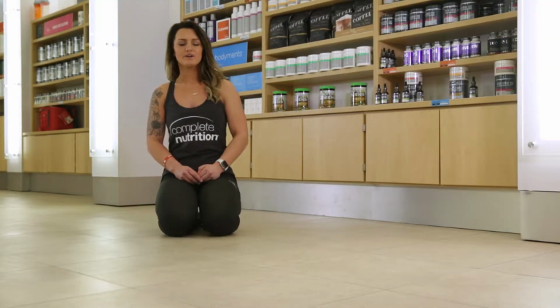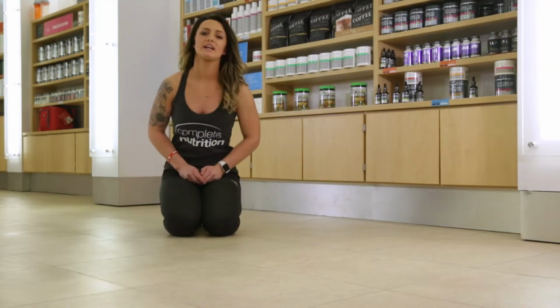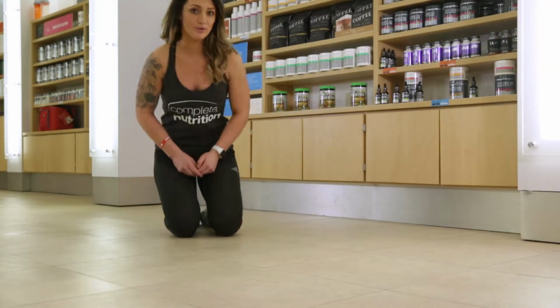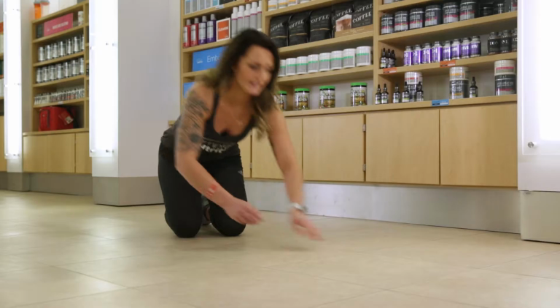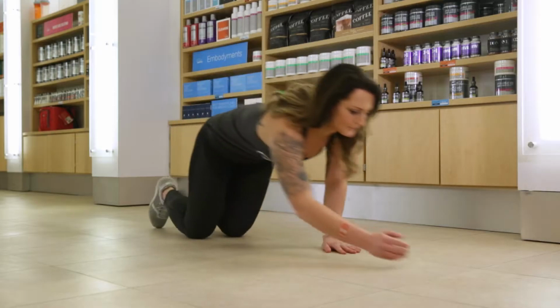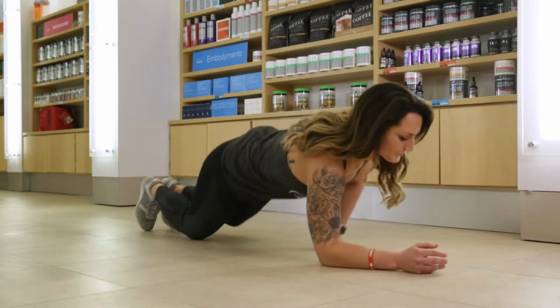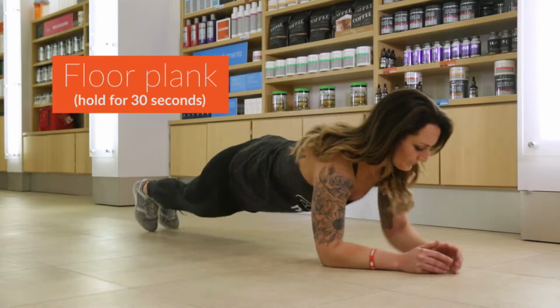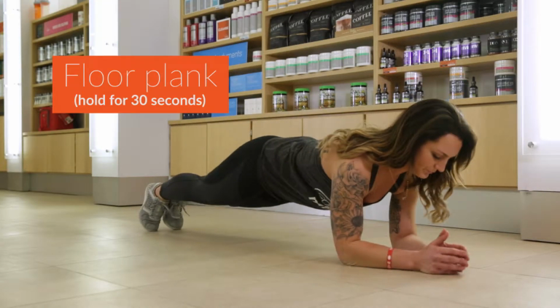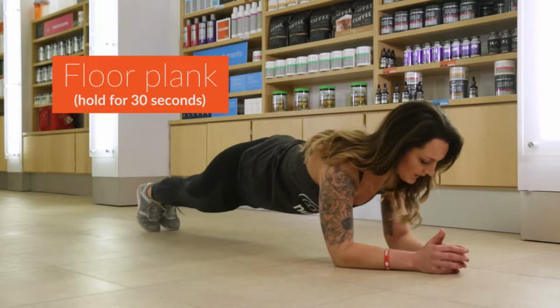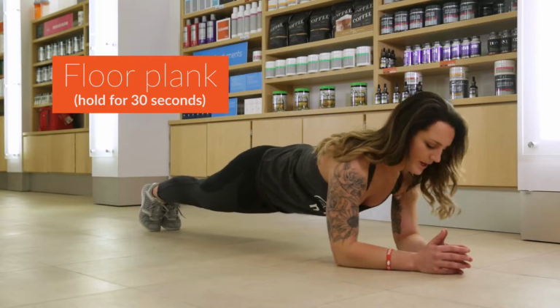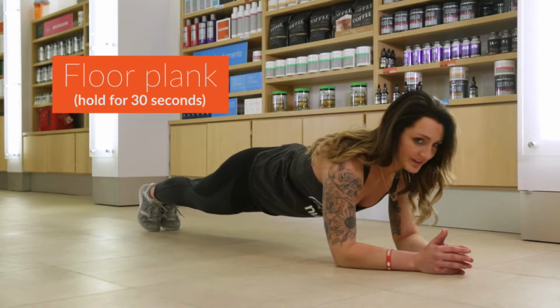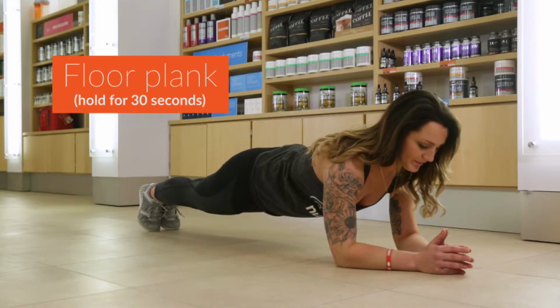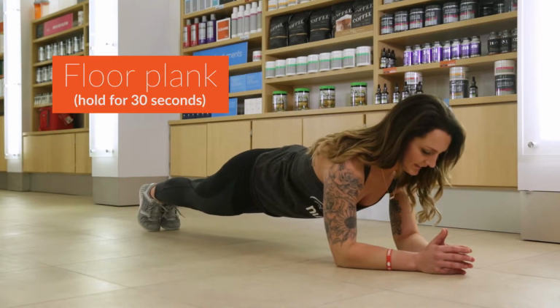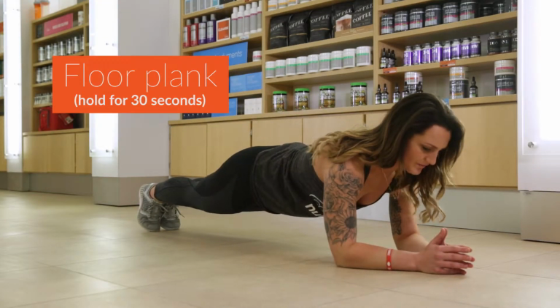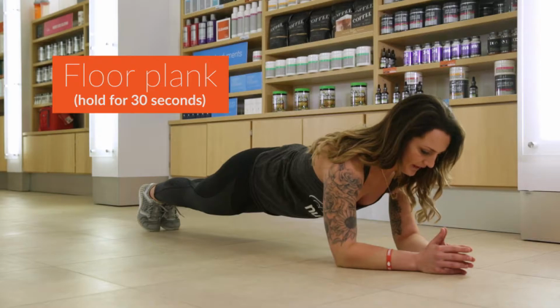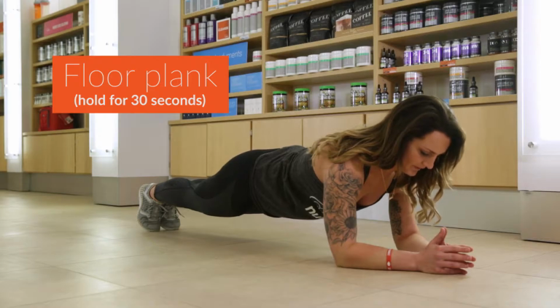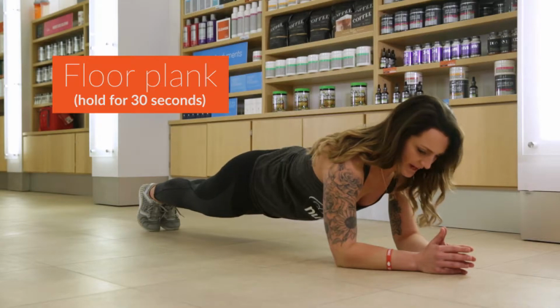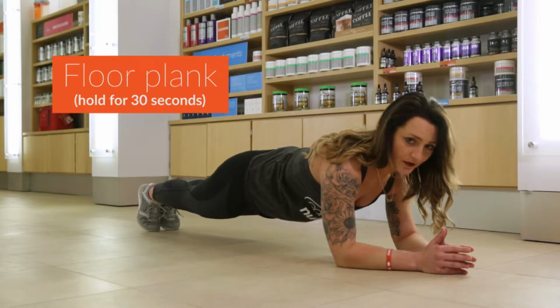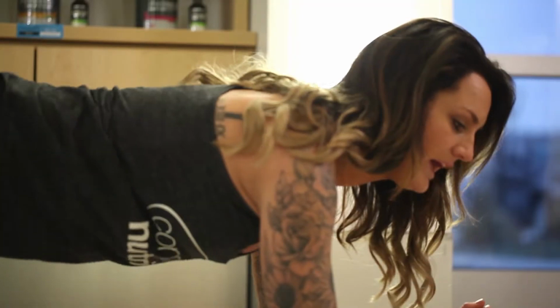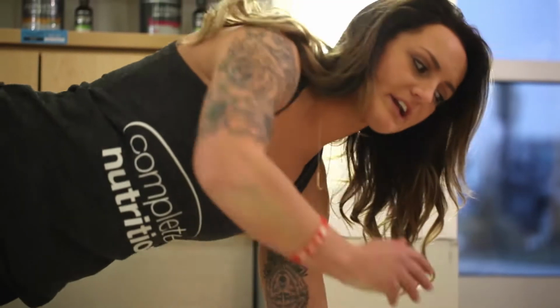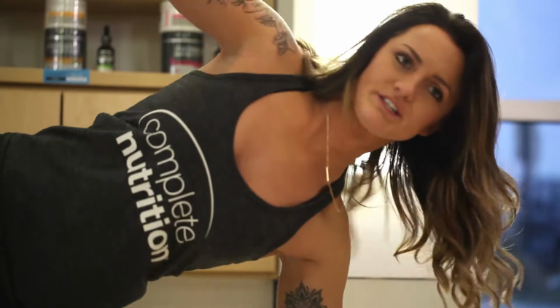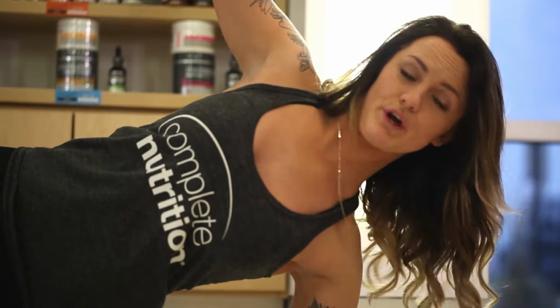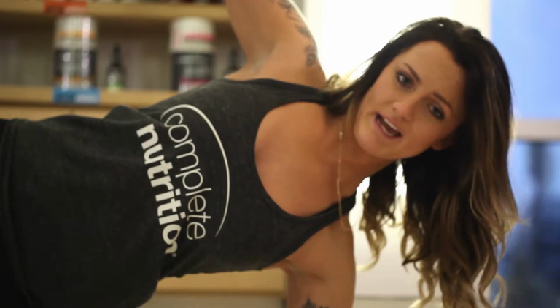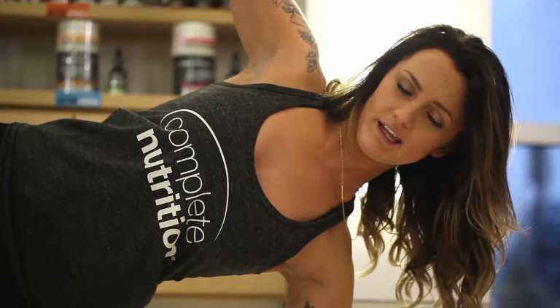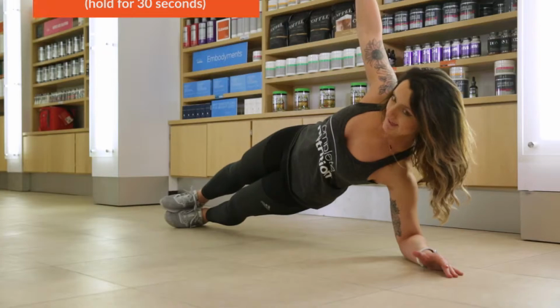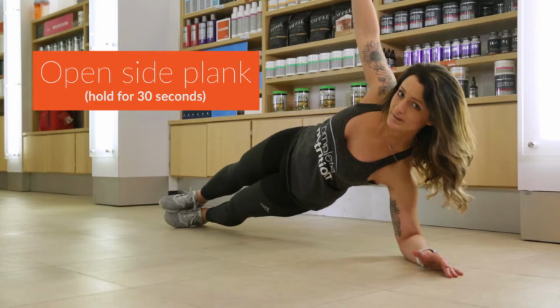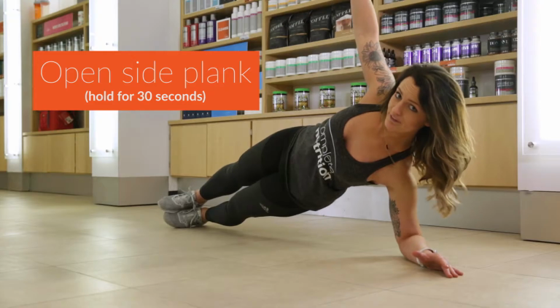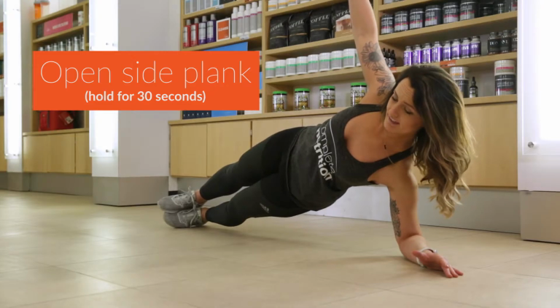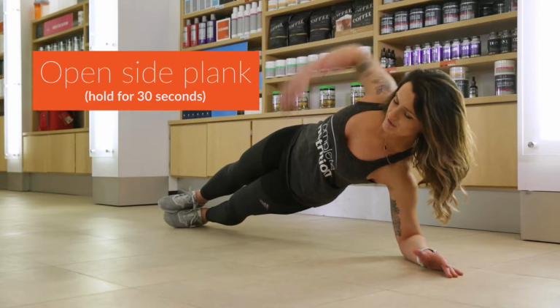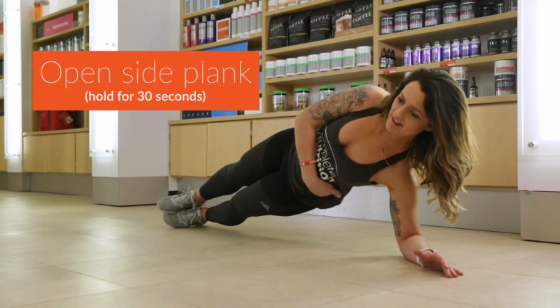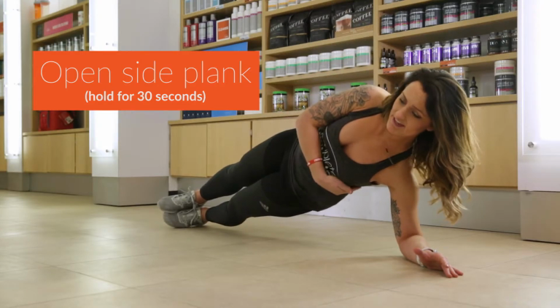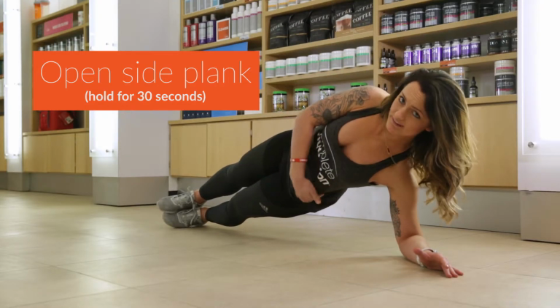First, we're gonna get into a floor plank. We're gonna hold this for about 30 seconds and you should feel that burning your entire core. Then you're gonna transition into an open side plank. Again, holding that for 30 seconds. You should feel that in your side obliques.